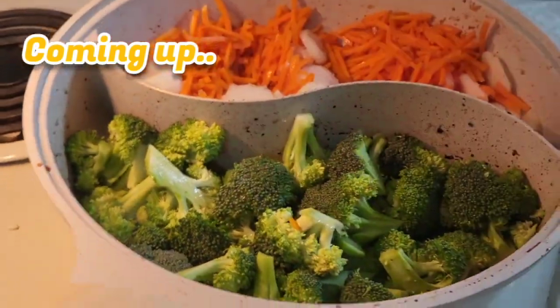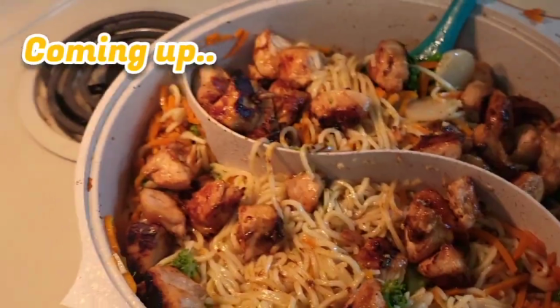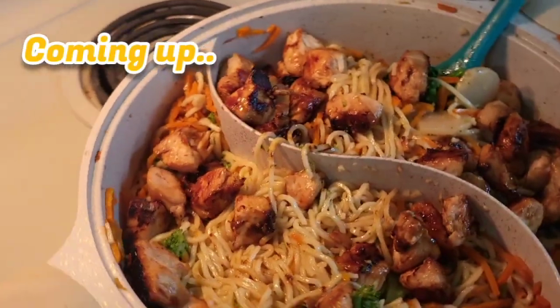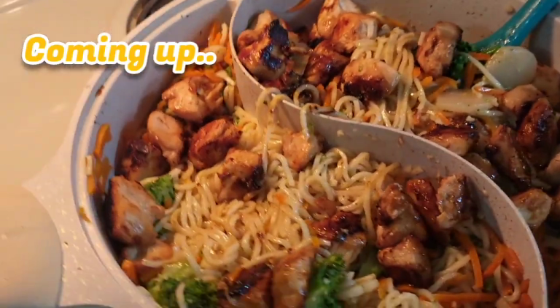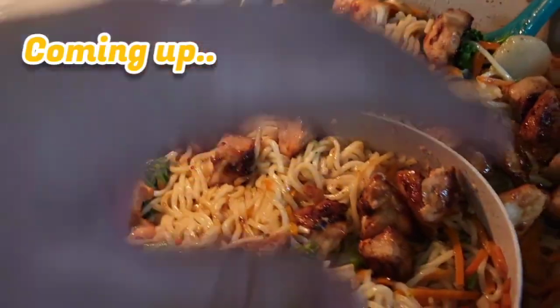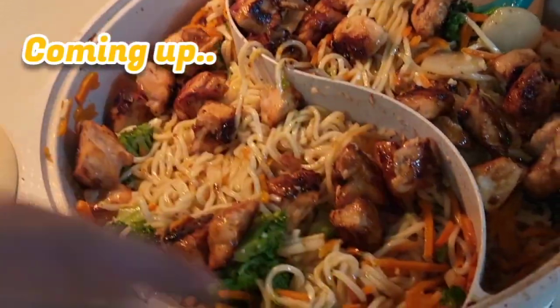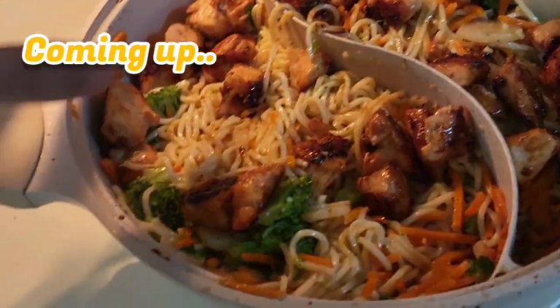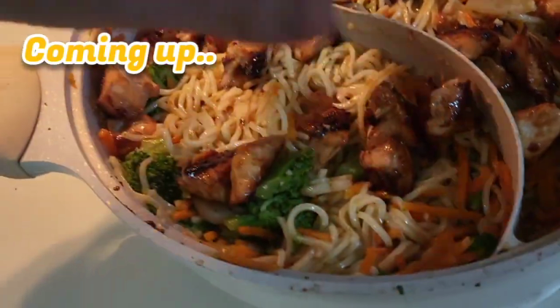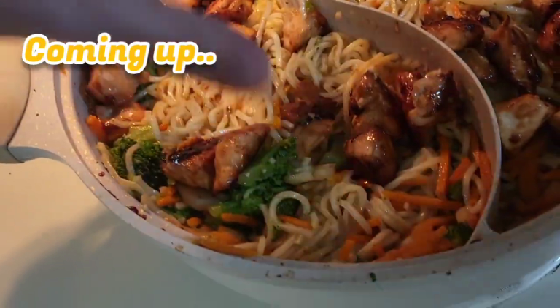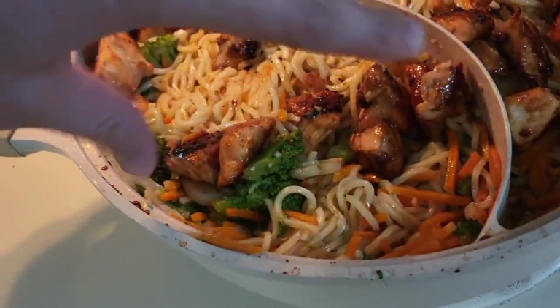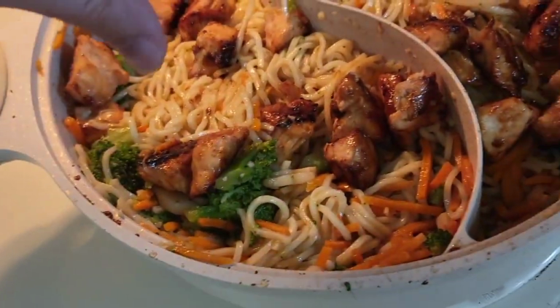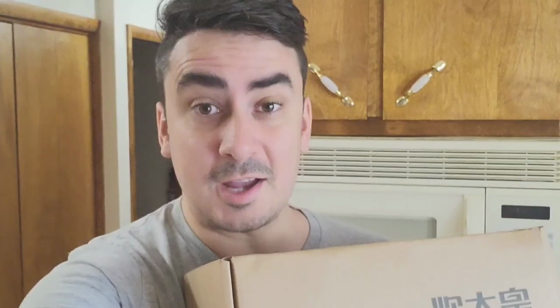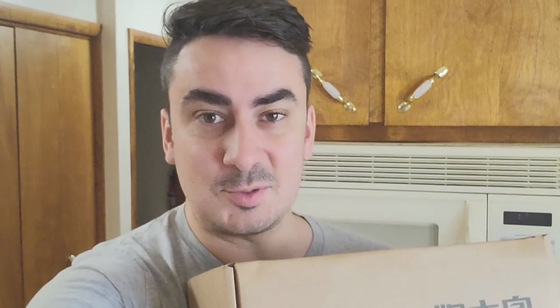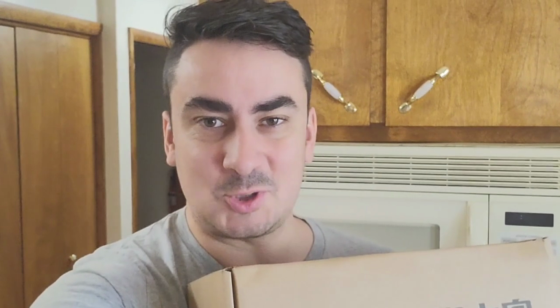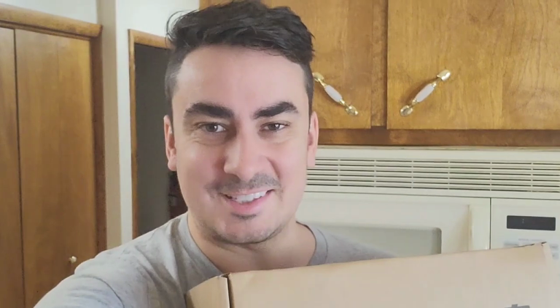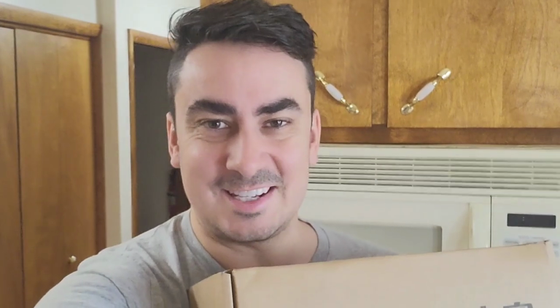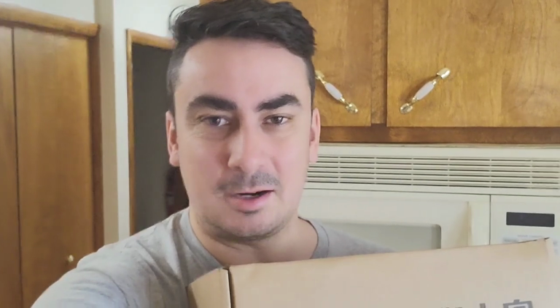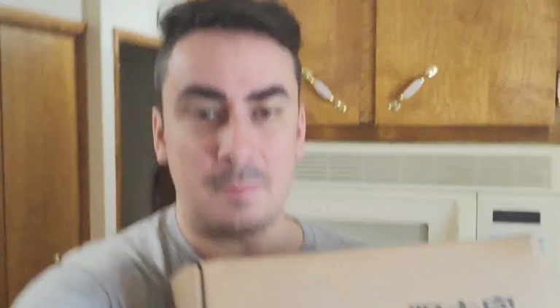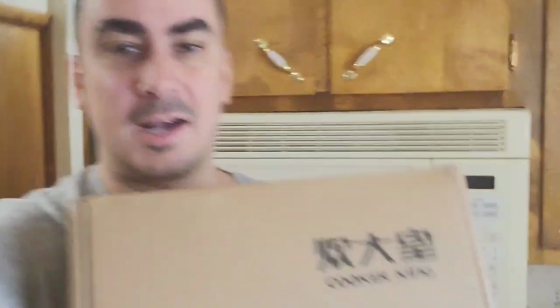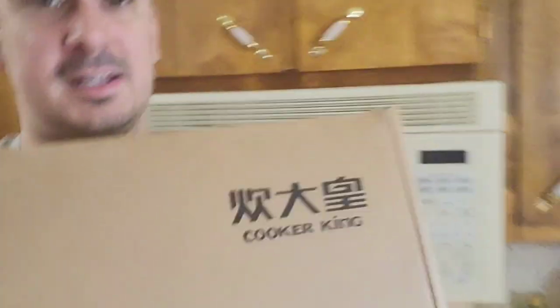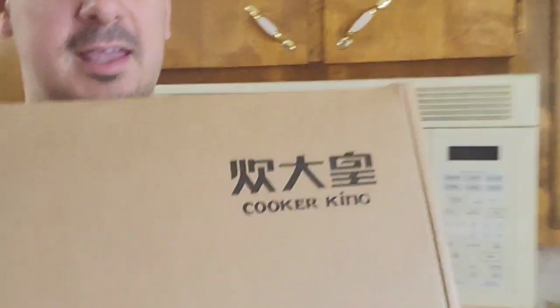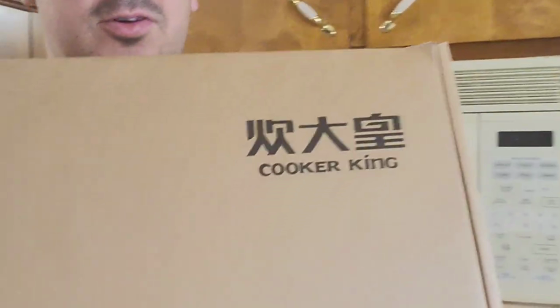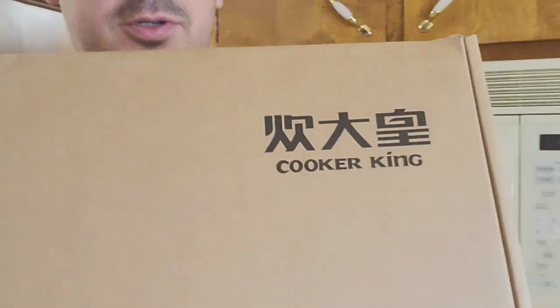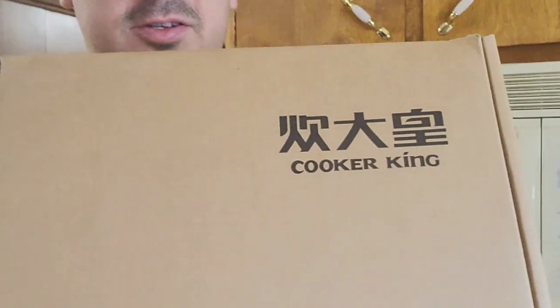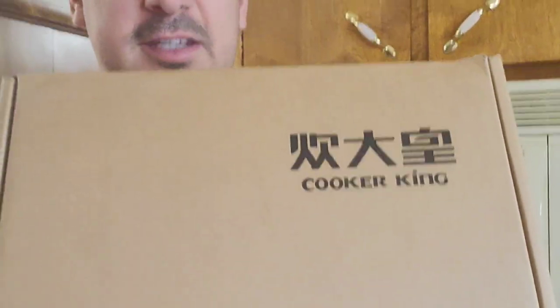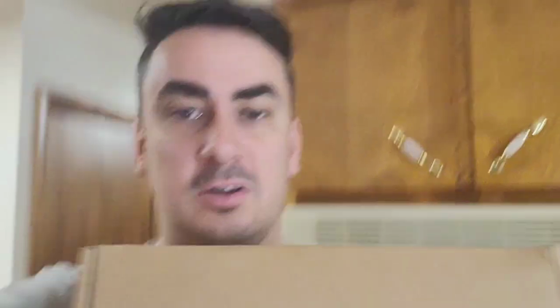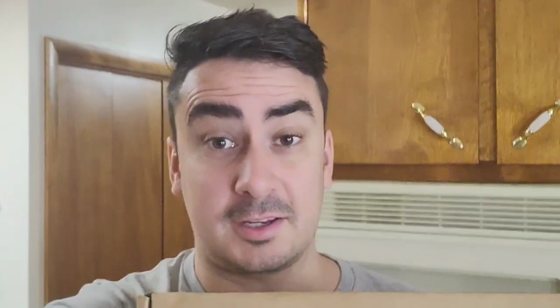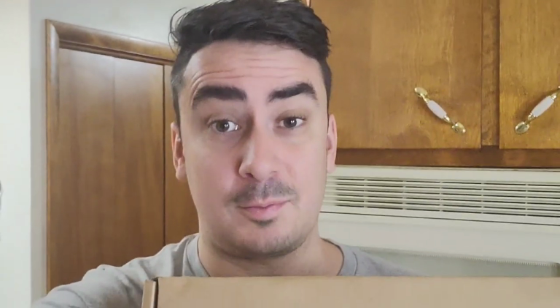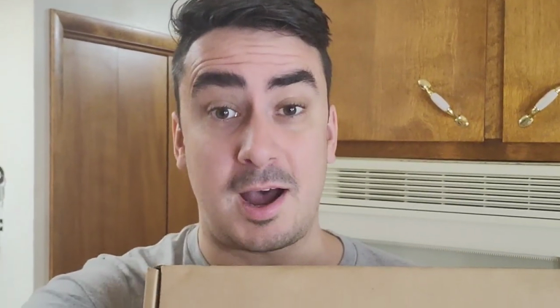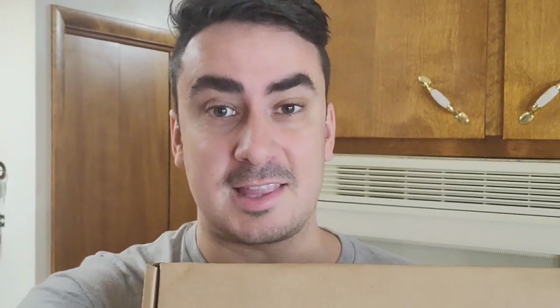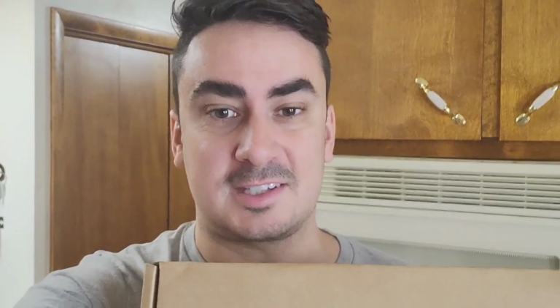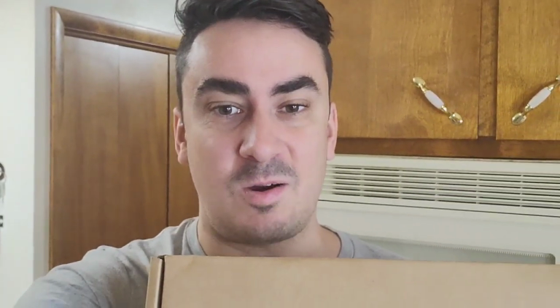Here we got all the good broth in there, down there boiling. Hello guys, Mr. Allen C here, unboxing and going to put to use the Cooker King pot. Let's go.